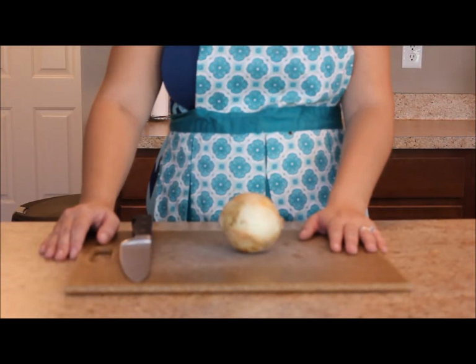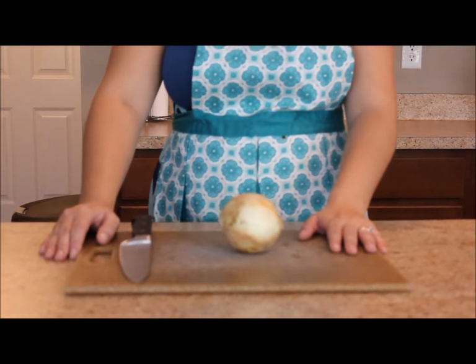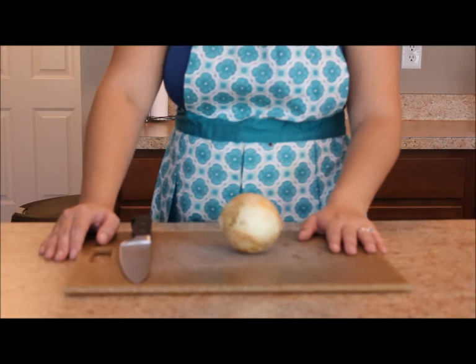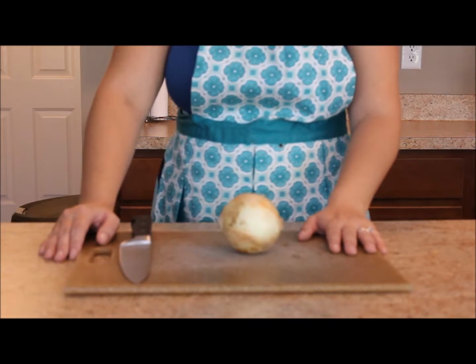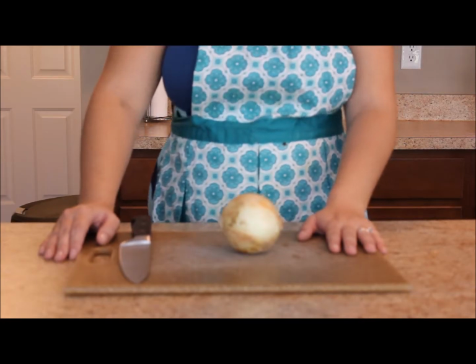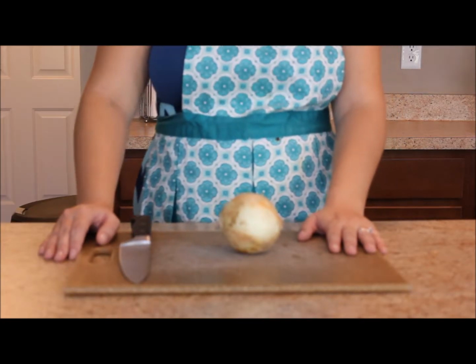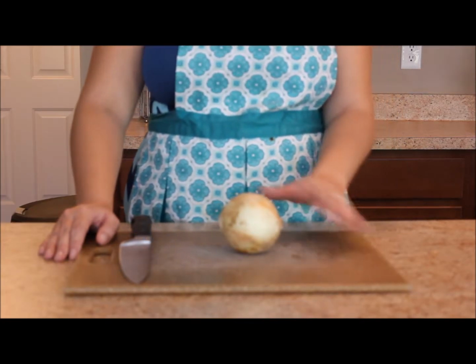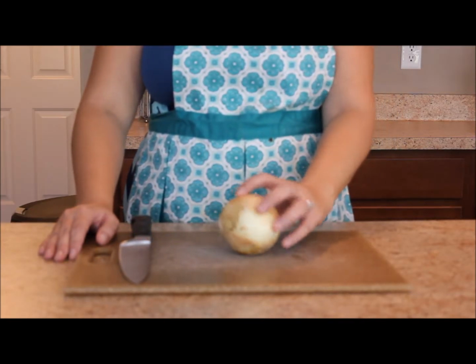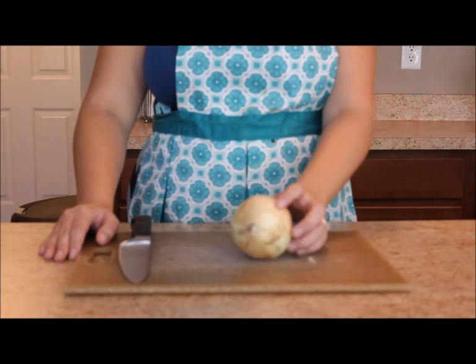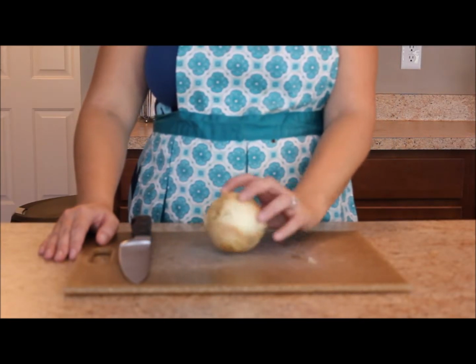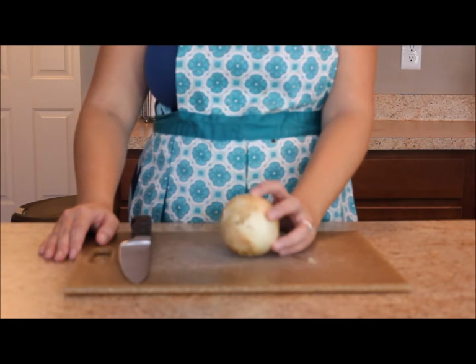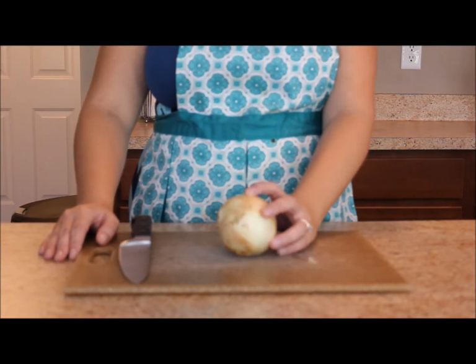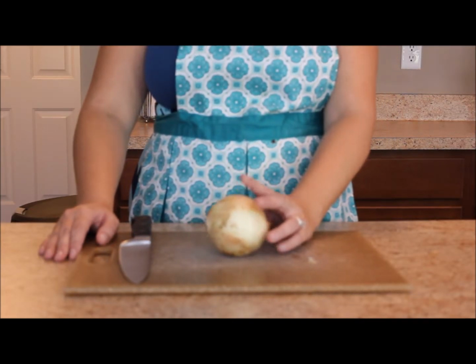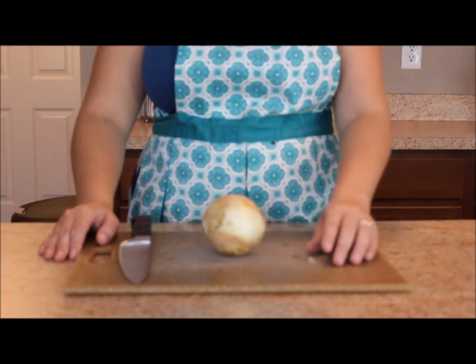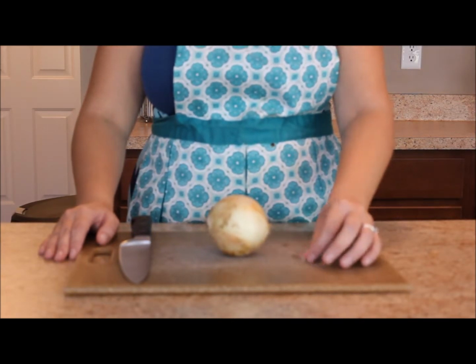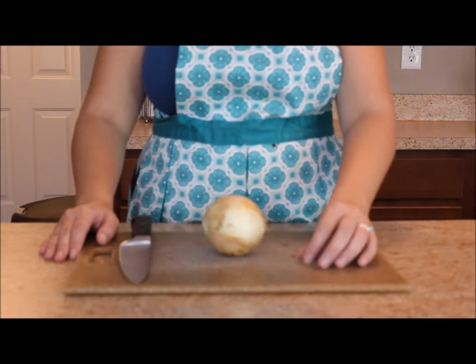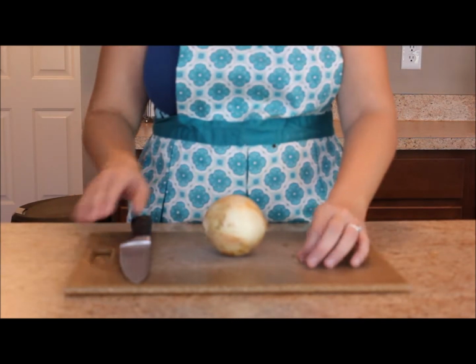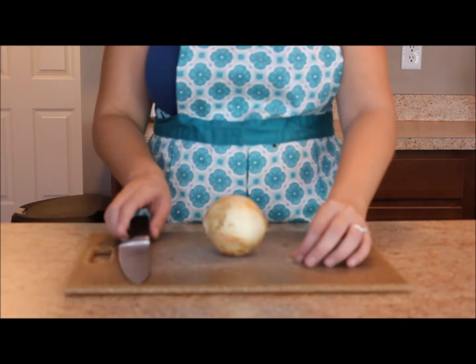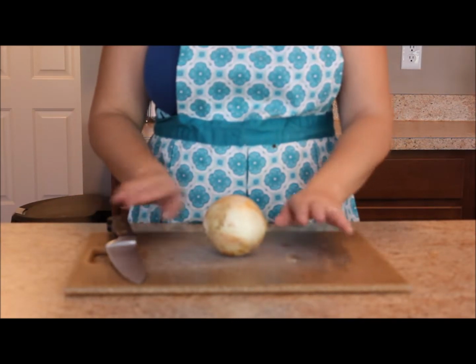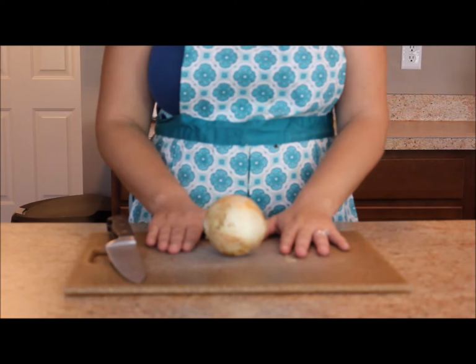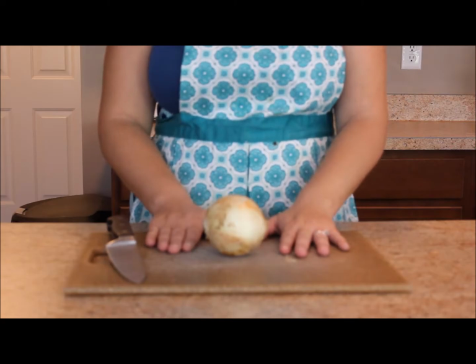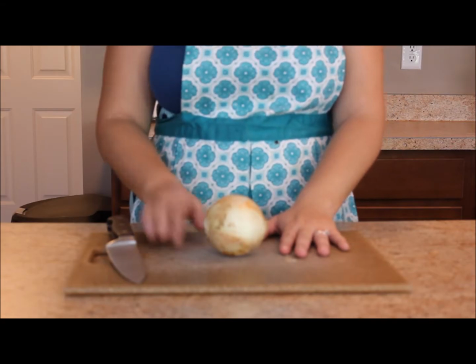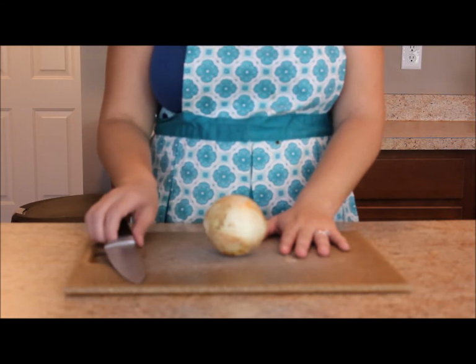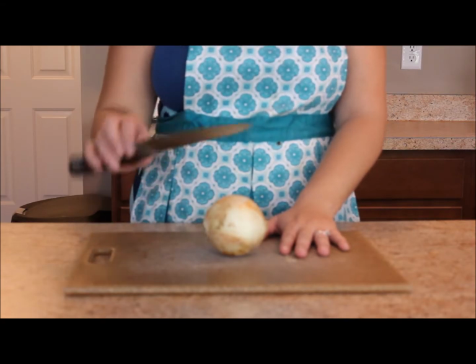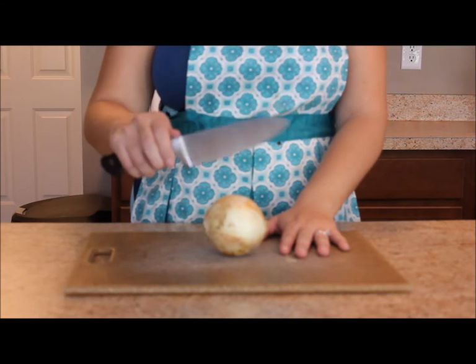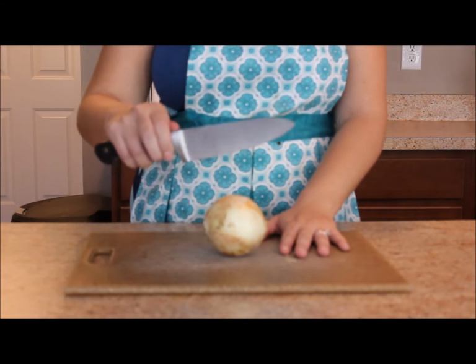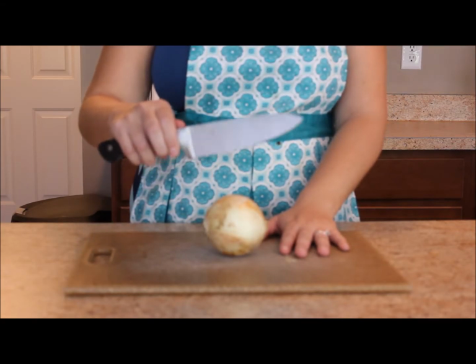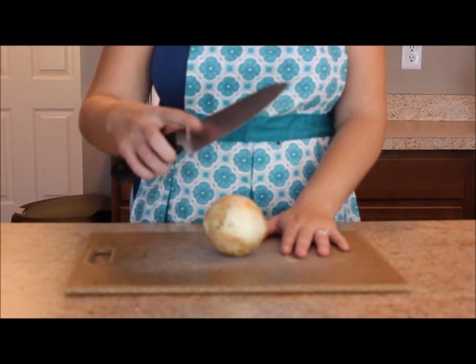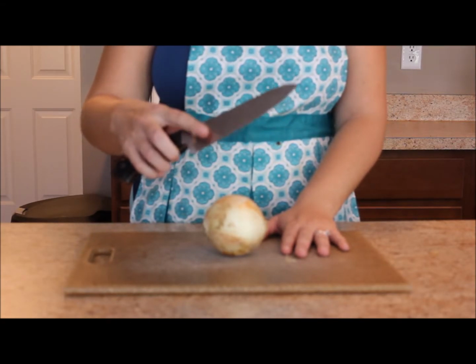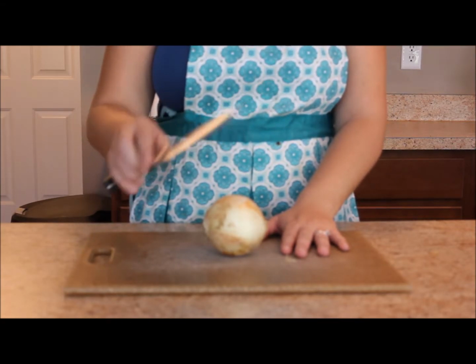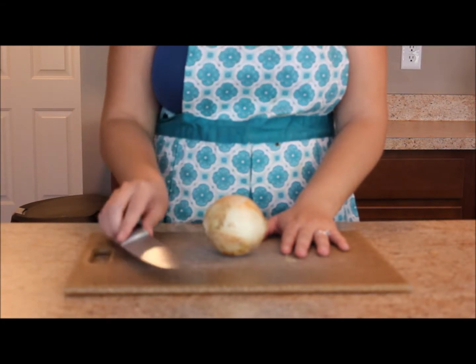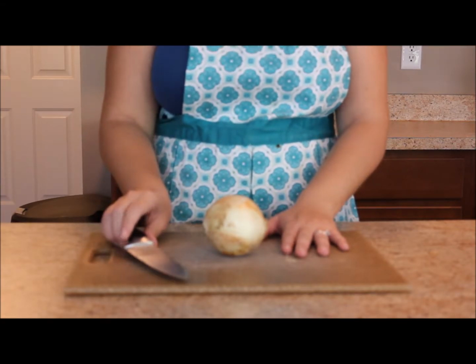We're going to talk about how to properly cut up an onion. First of all, you're going to have your cutting board out and your chef's knife — remember, sharp knife, not a dull knife.